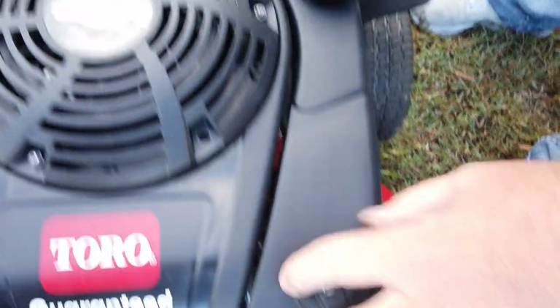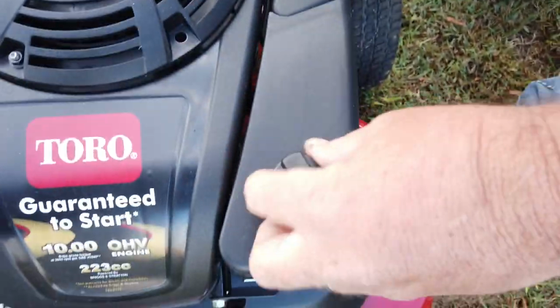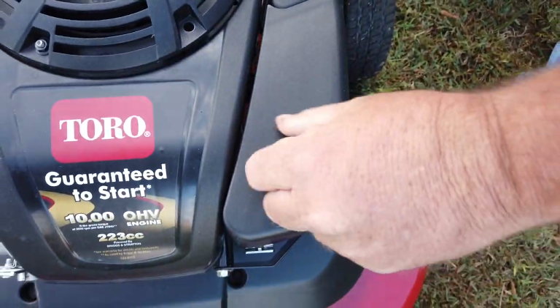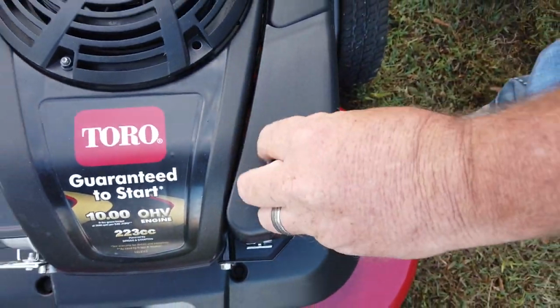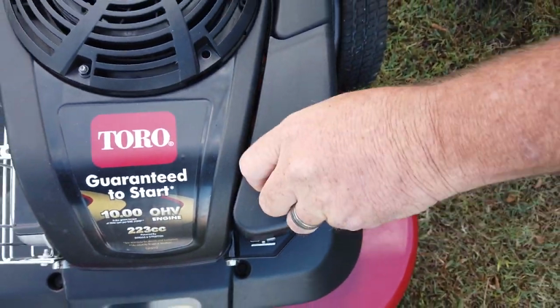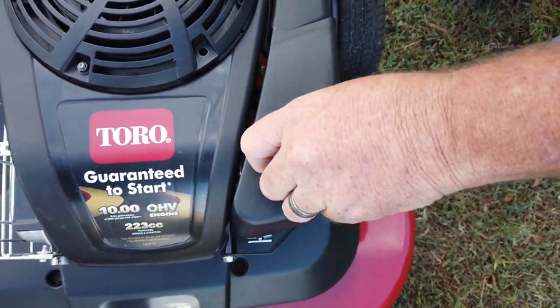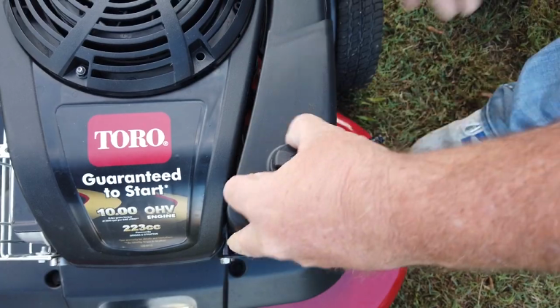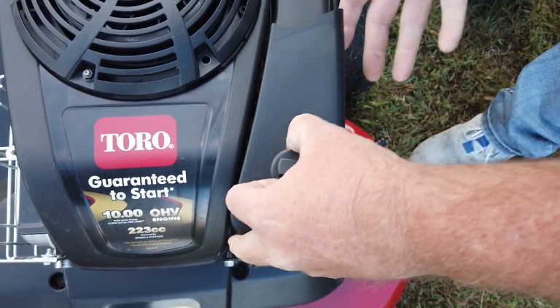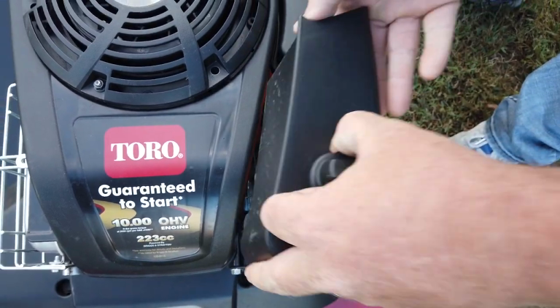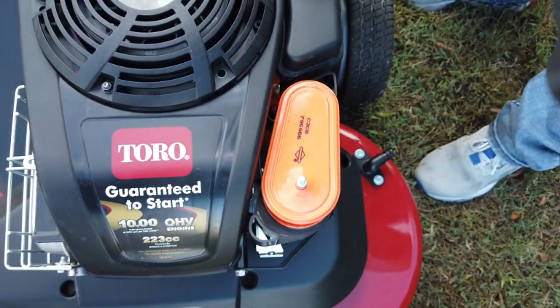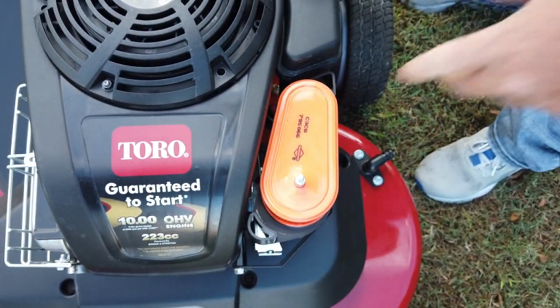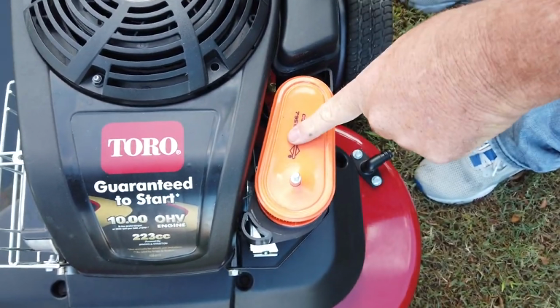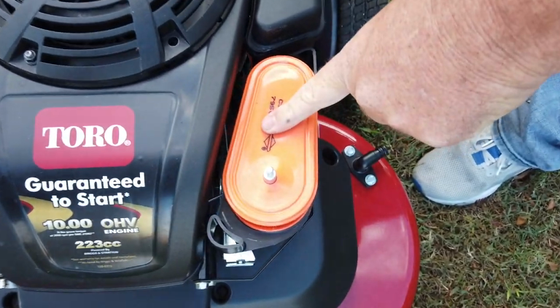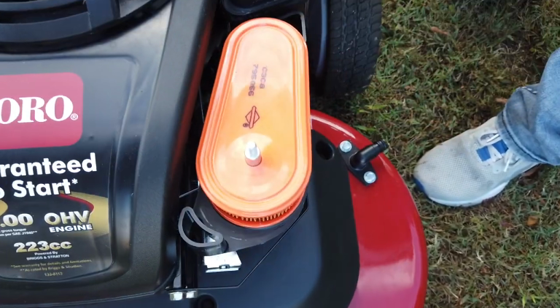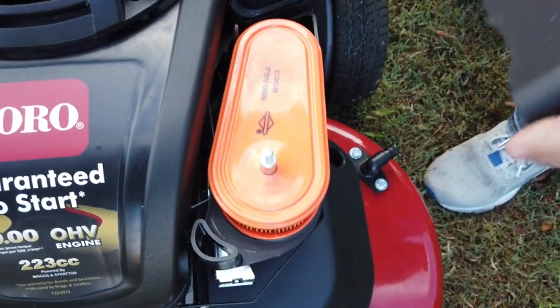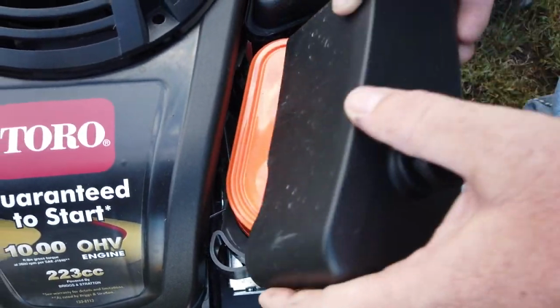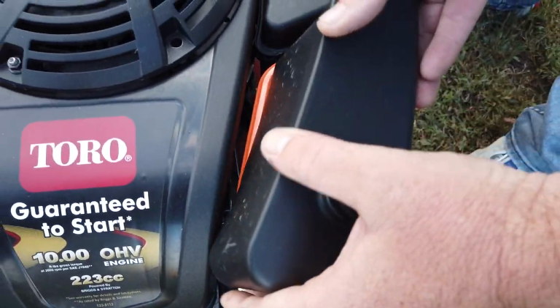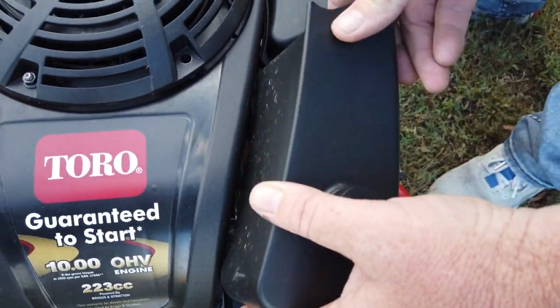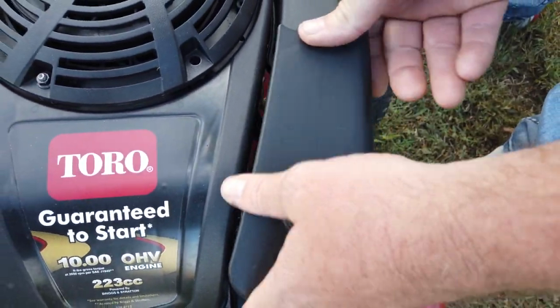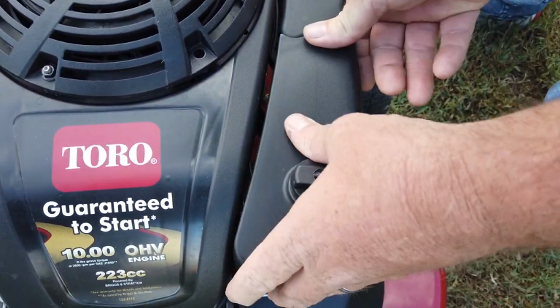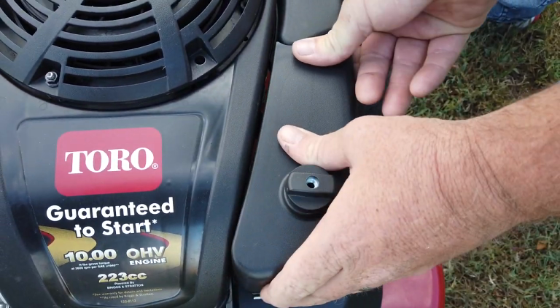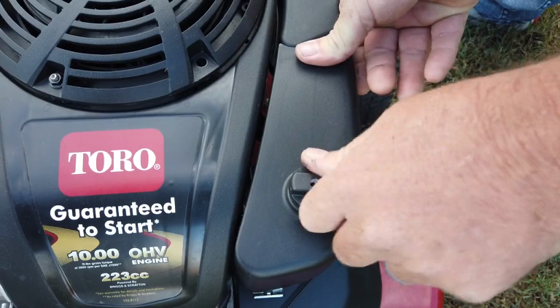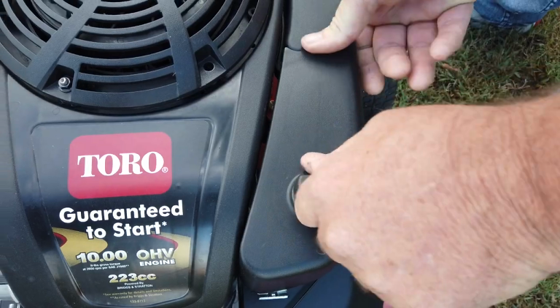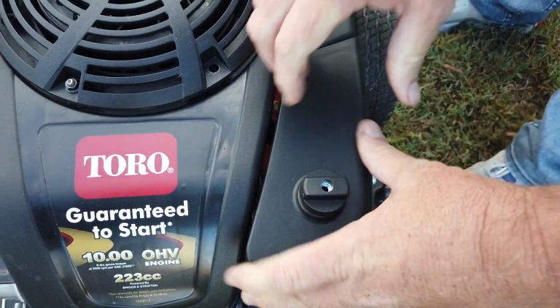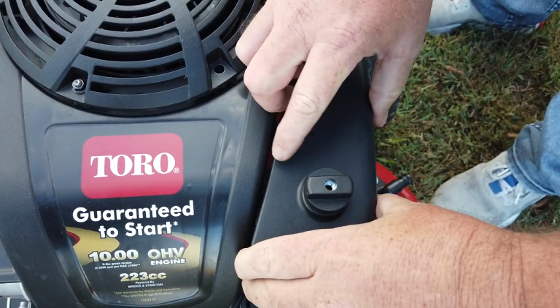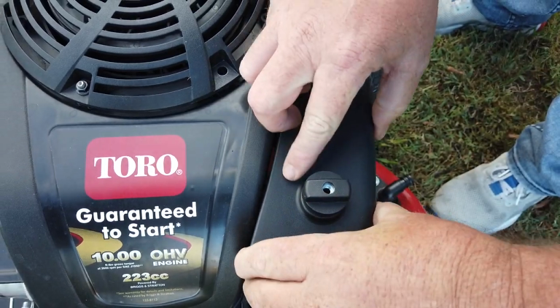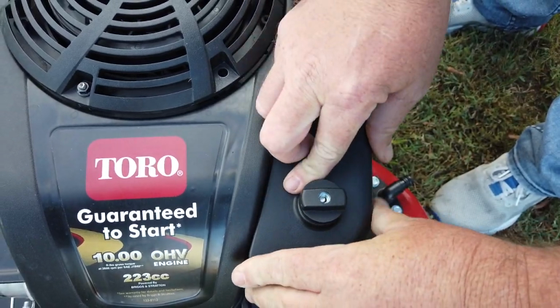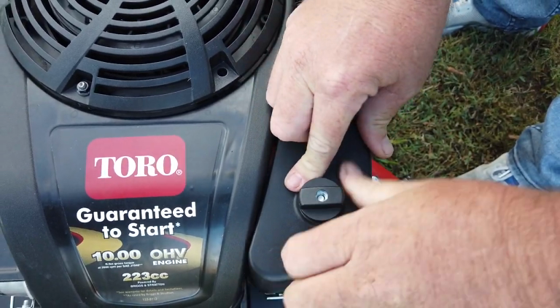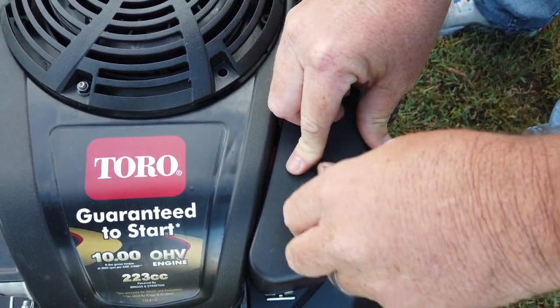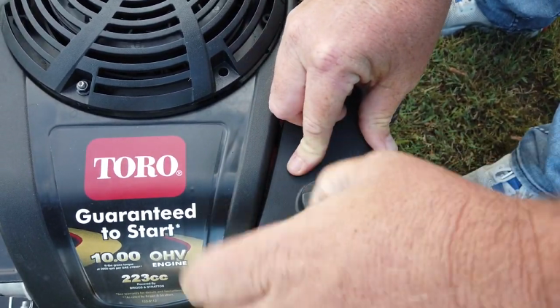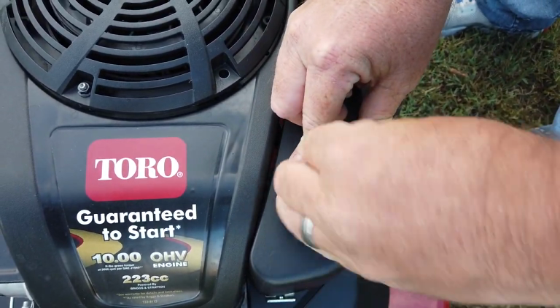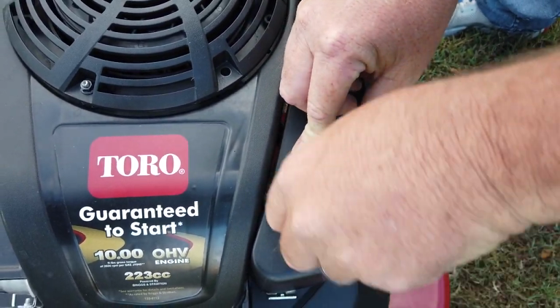Your air filter's in here — you unscrew this cap, lift up and get to your air filter, which makes it very convenient. Then line that back up and just screw her back down.